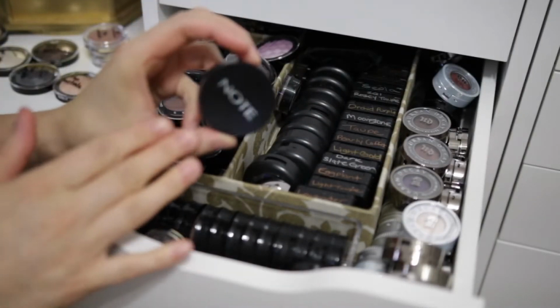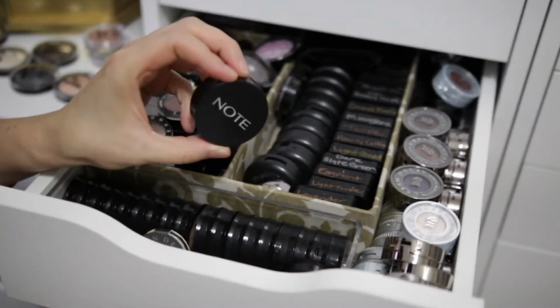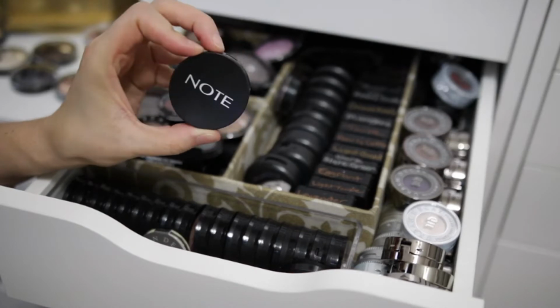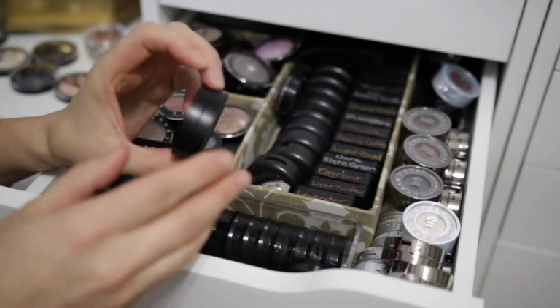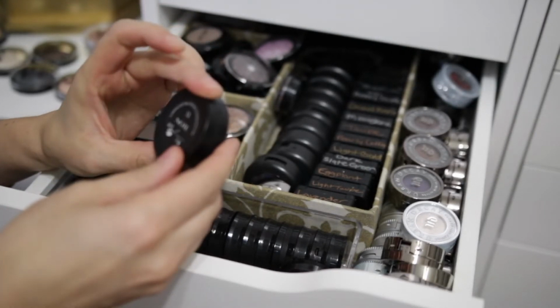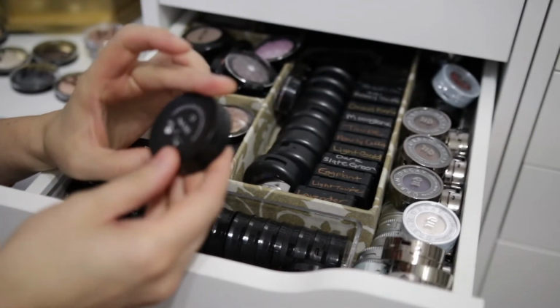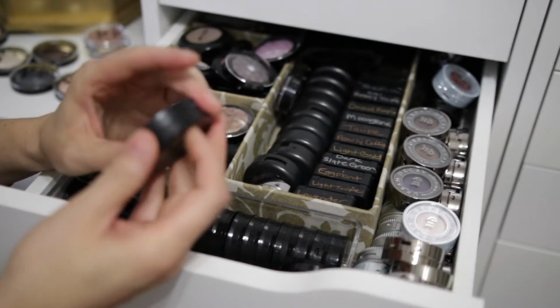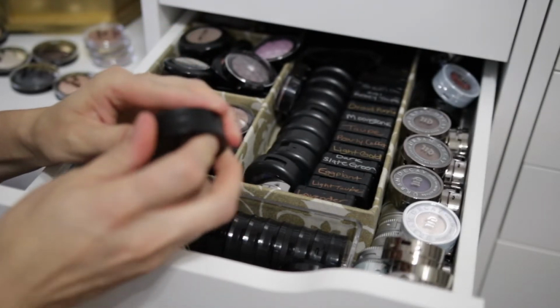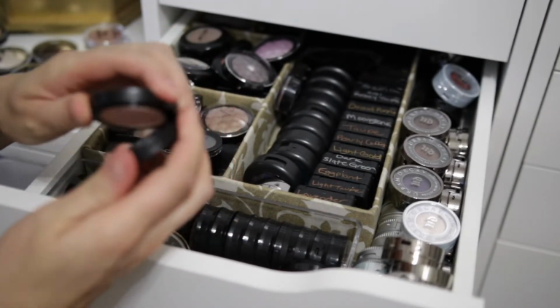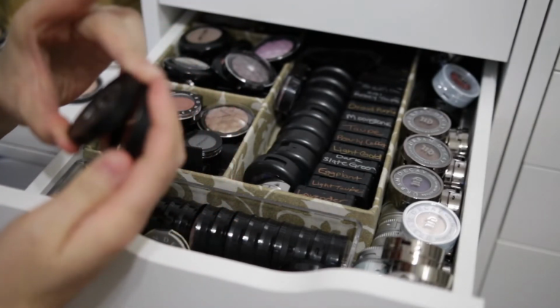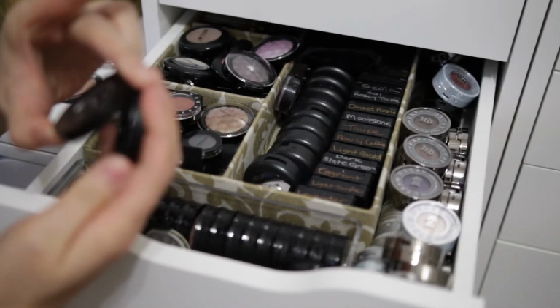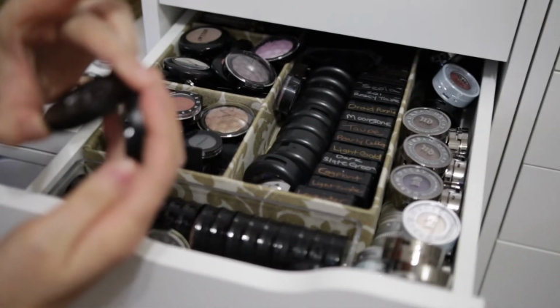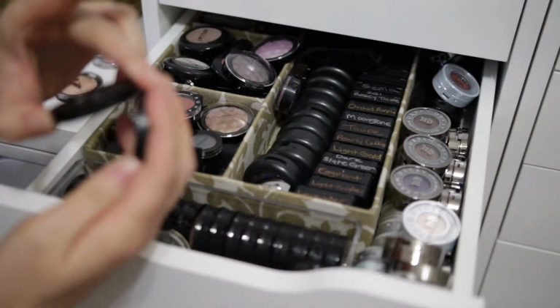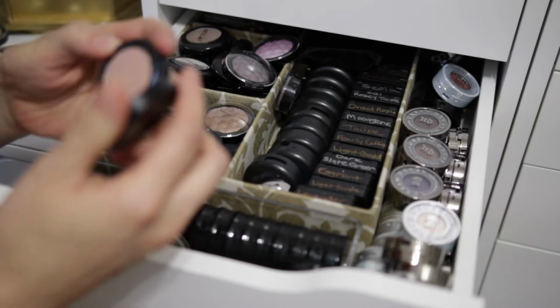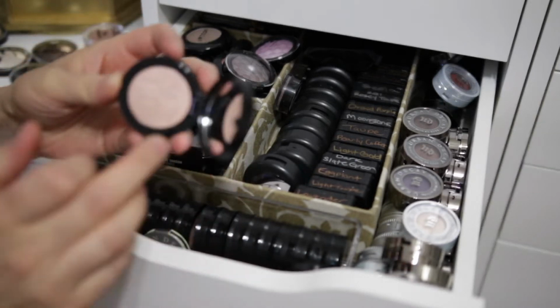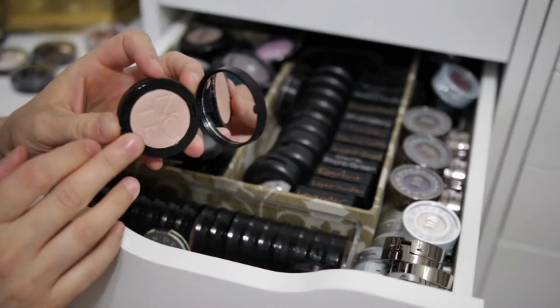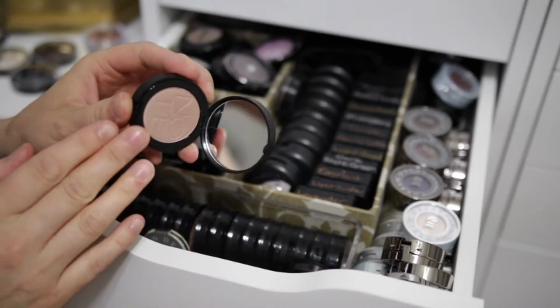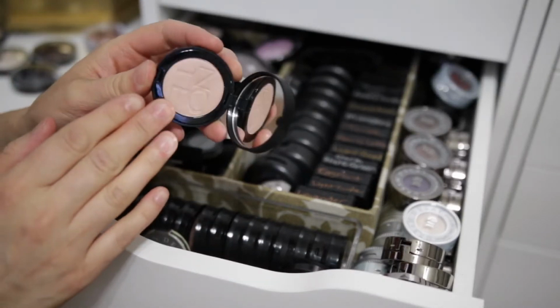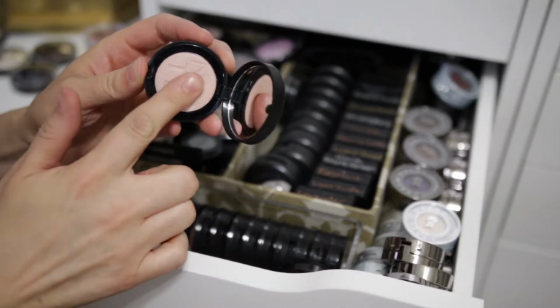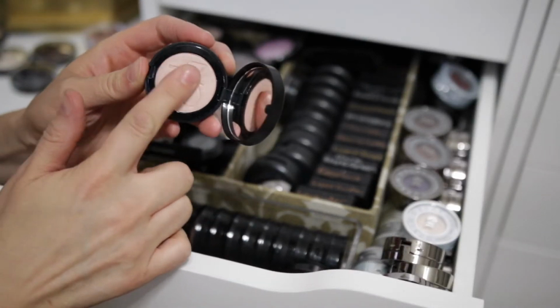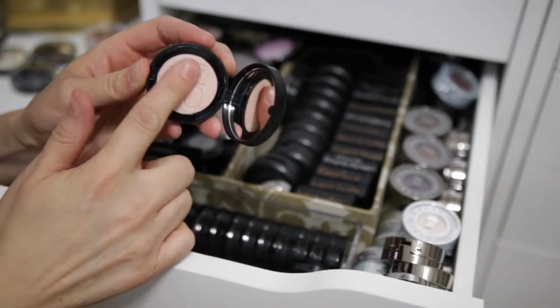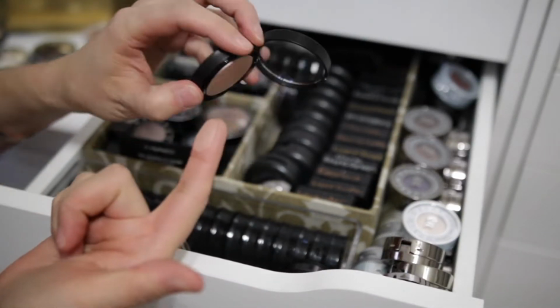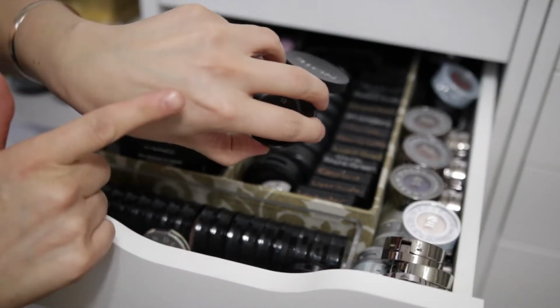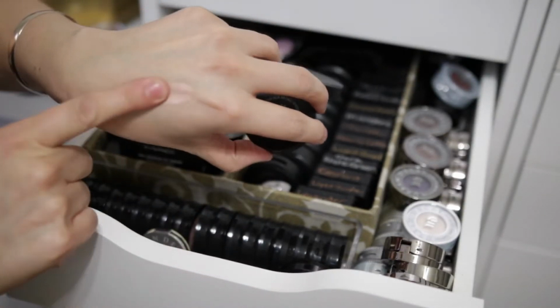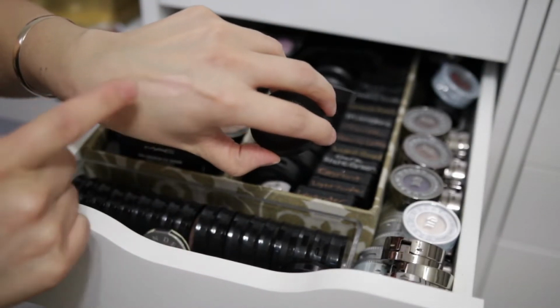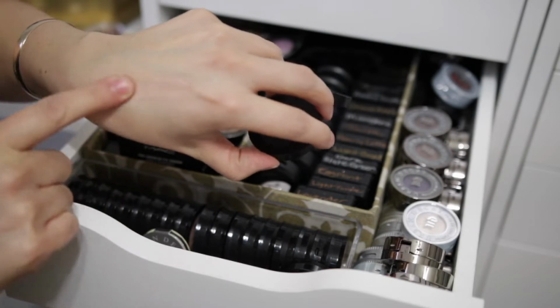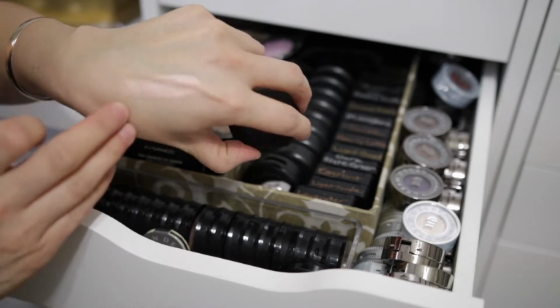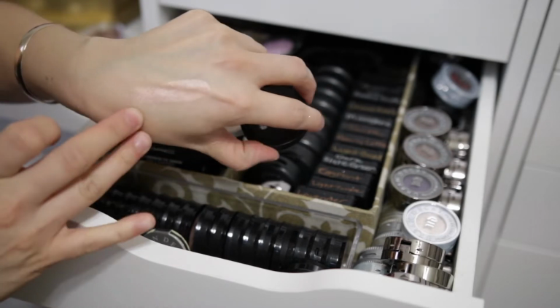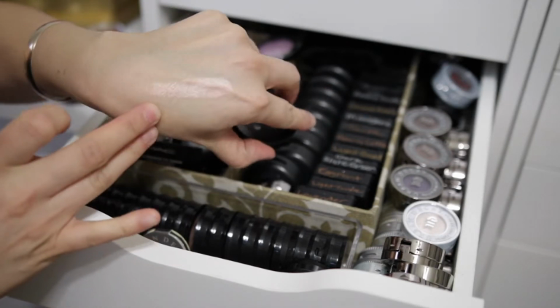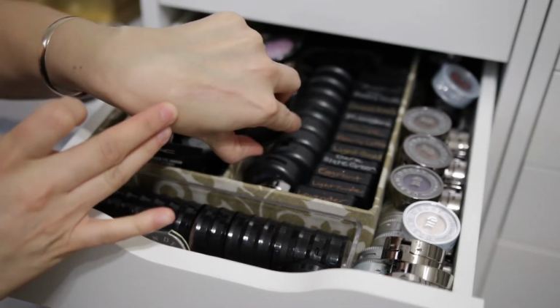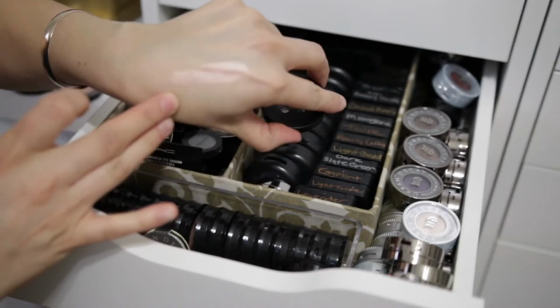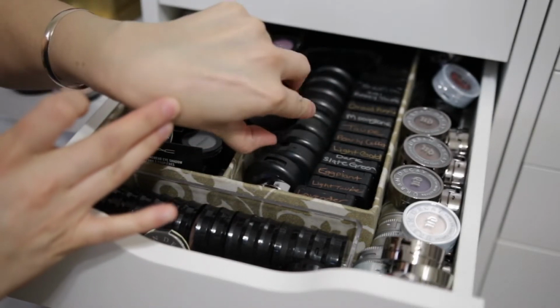So I have this one from Note Cosmetics, and this is number 13 — it's the Luminous Silk Mono Eyeshadow. This is actually really pretty. I got this free with a purchase from Ulta a long time ago. See how pretty that is? I'm gonna keep that shade.